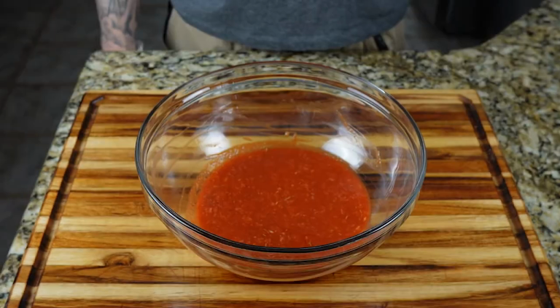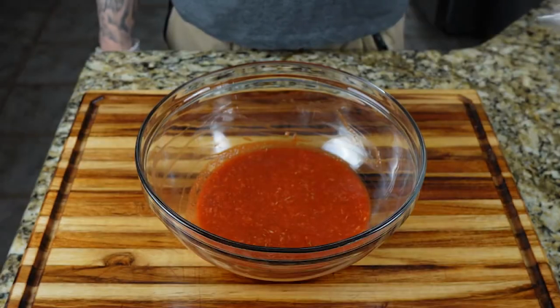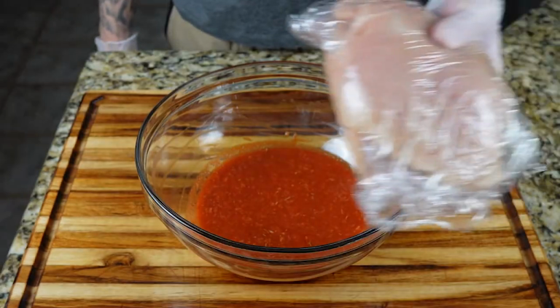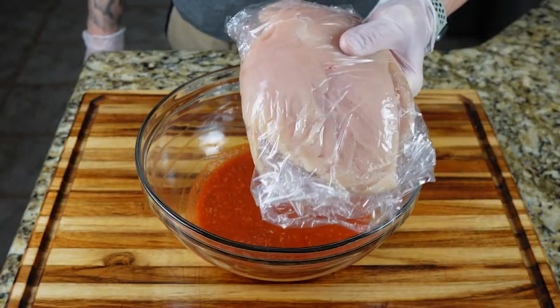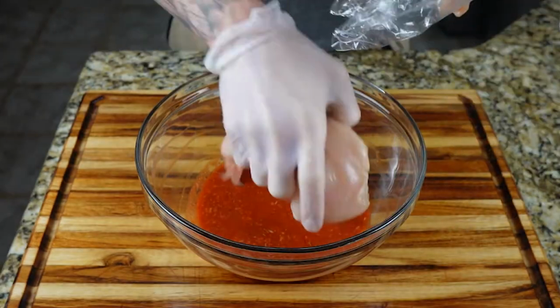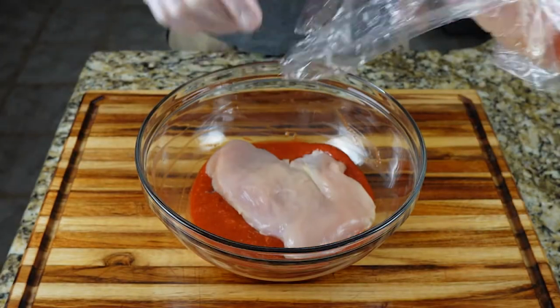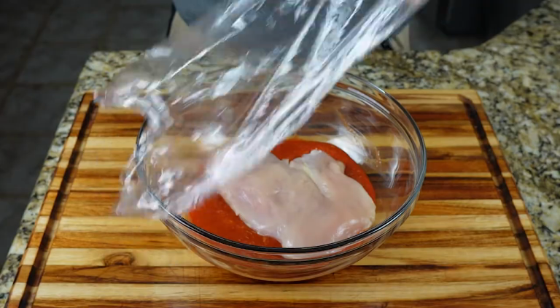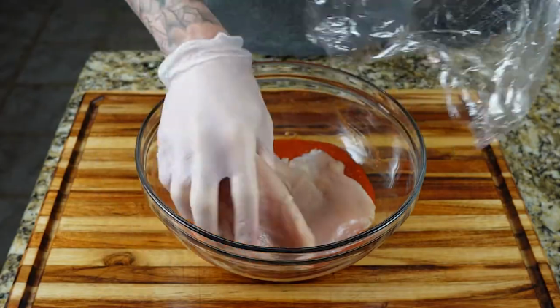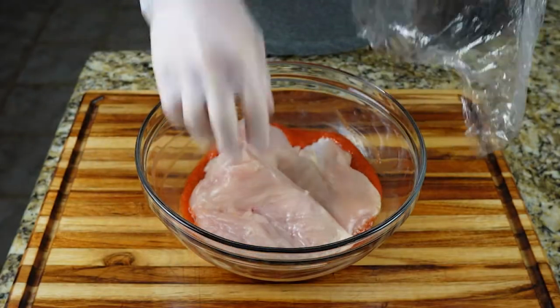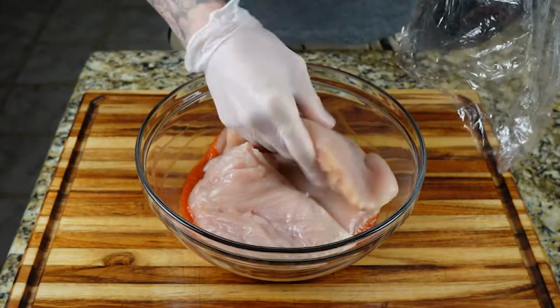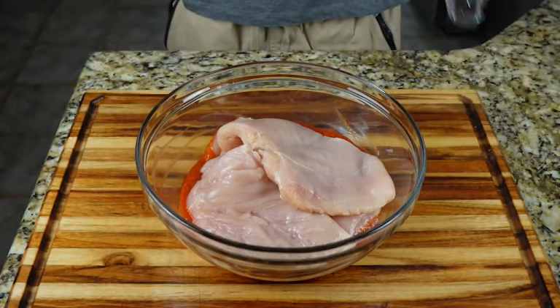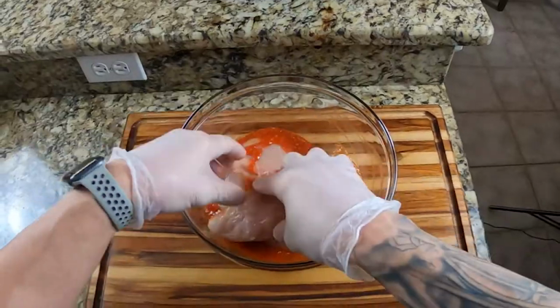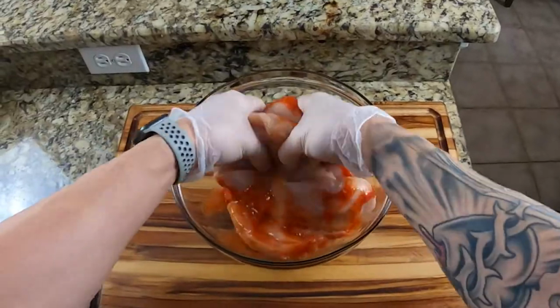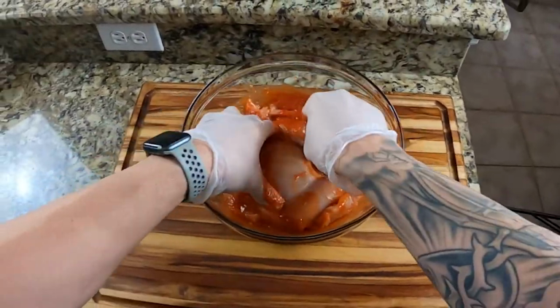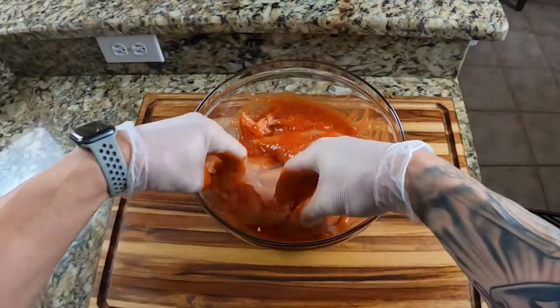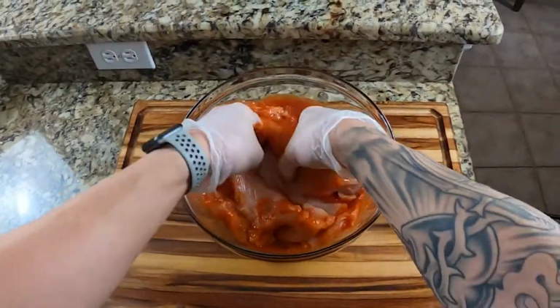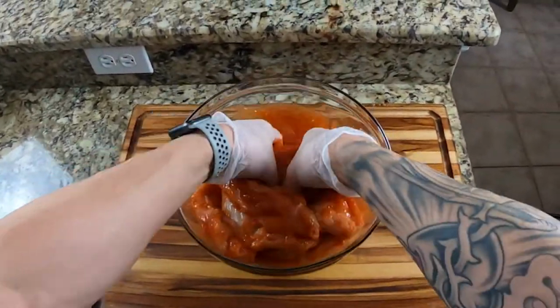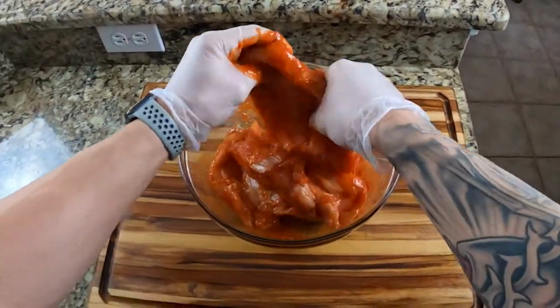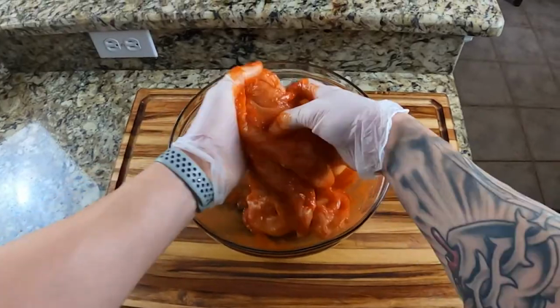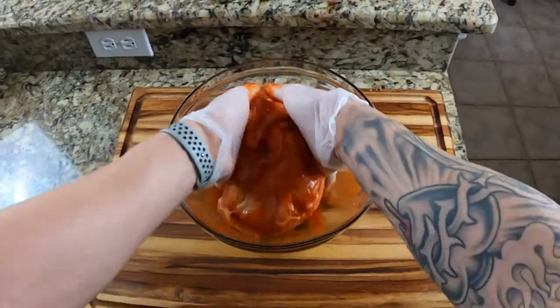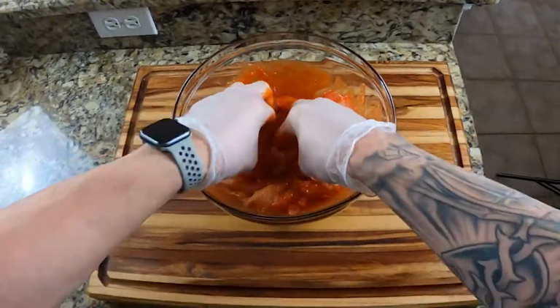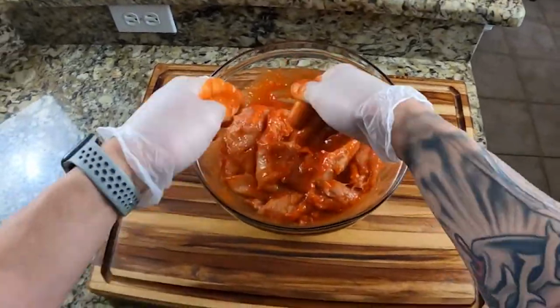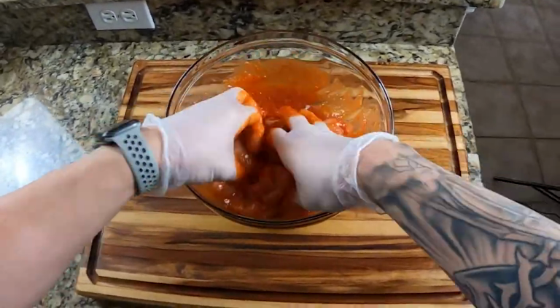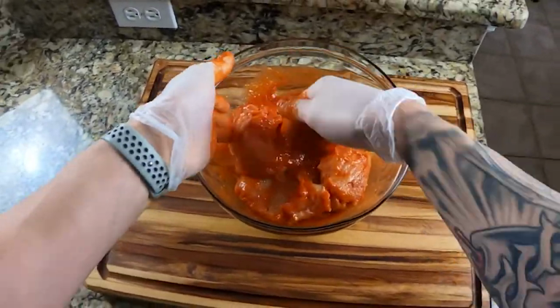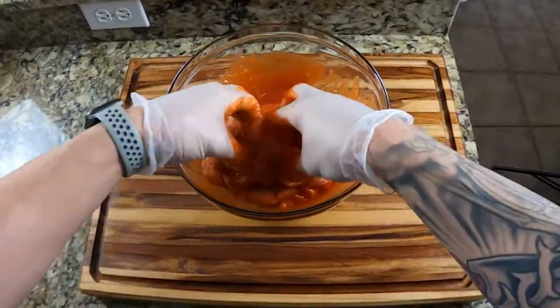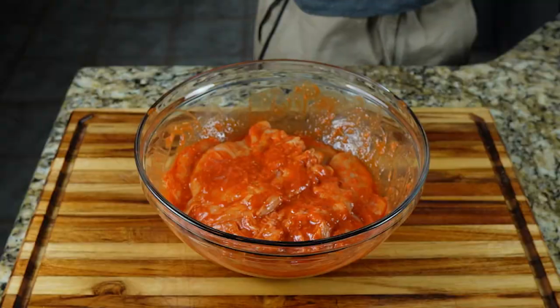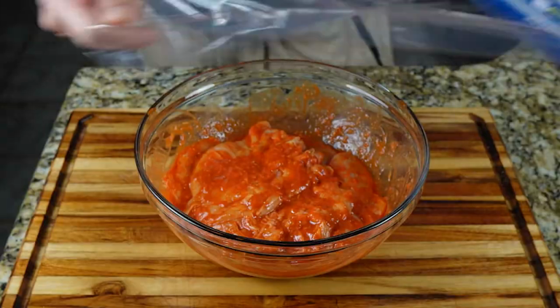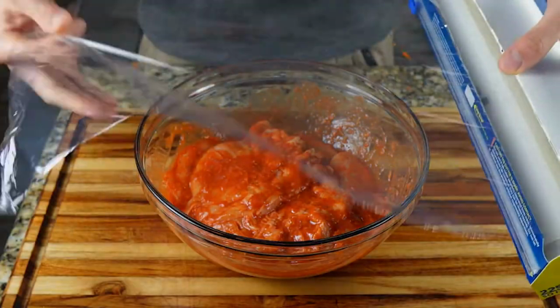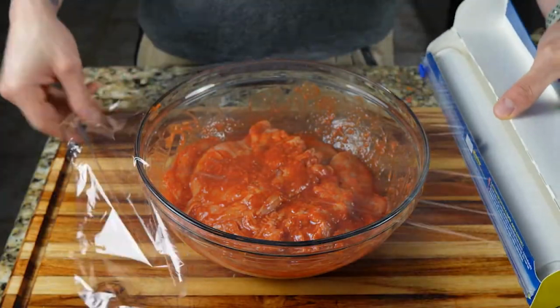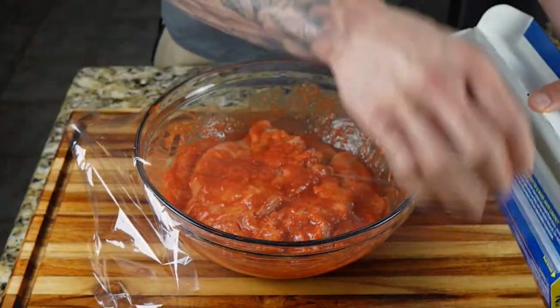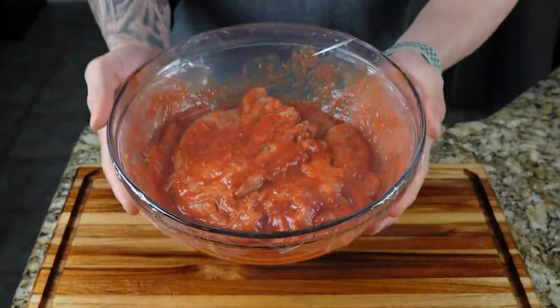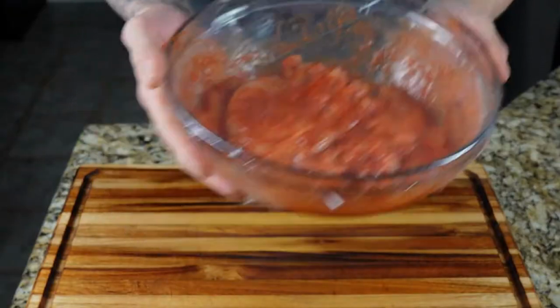Now you want to add your chicken and mix it in the marinade until it's completely coated. Go ahead and cover that and place it in the fridge for at least an hour.